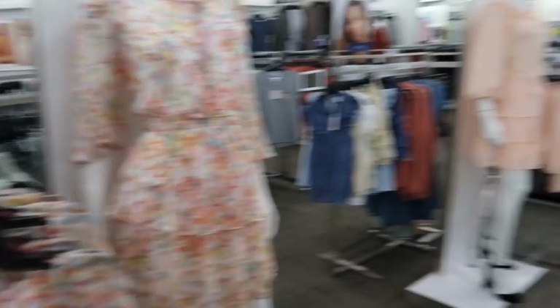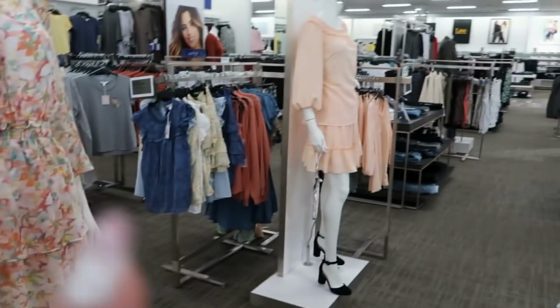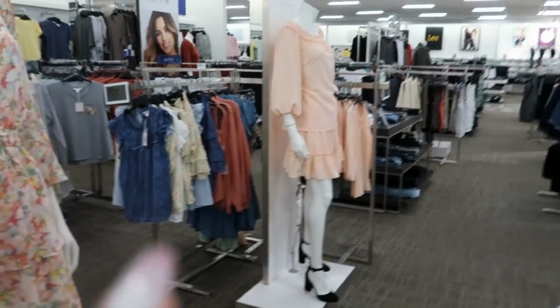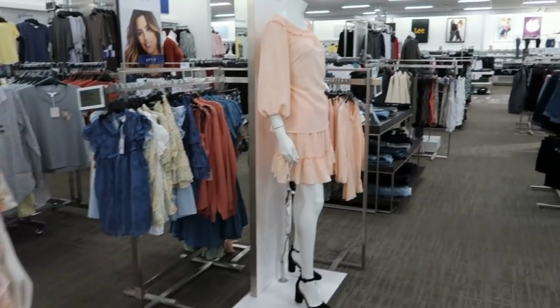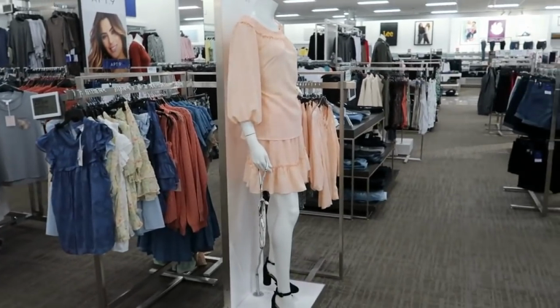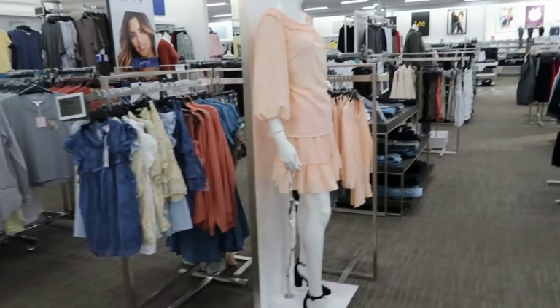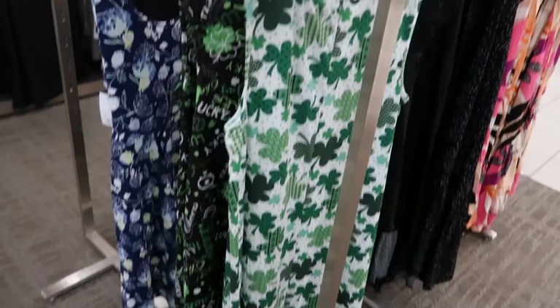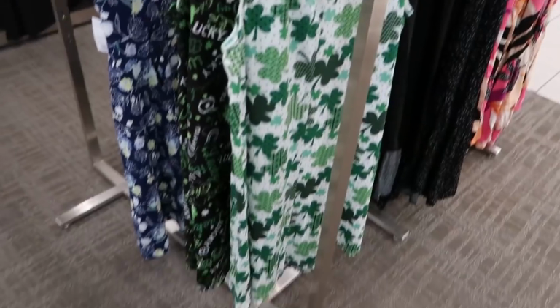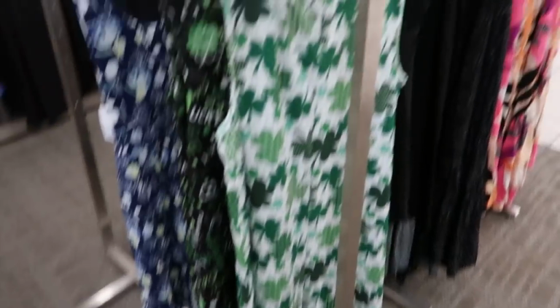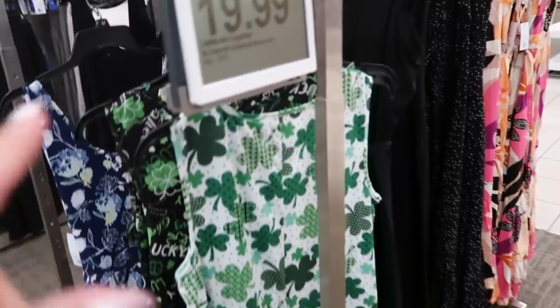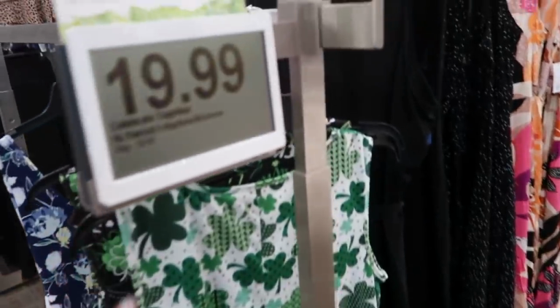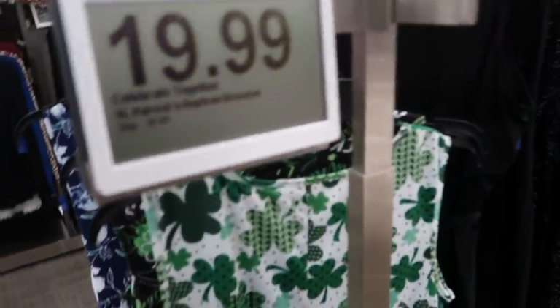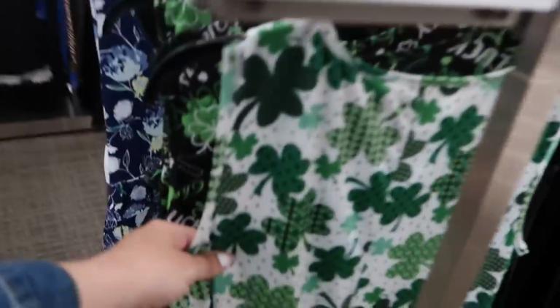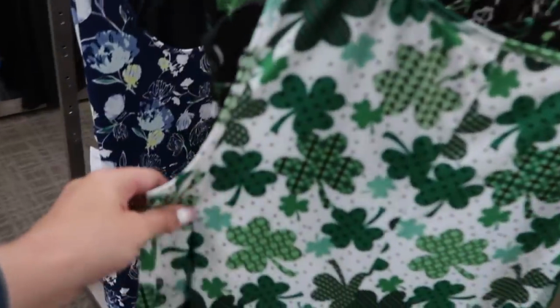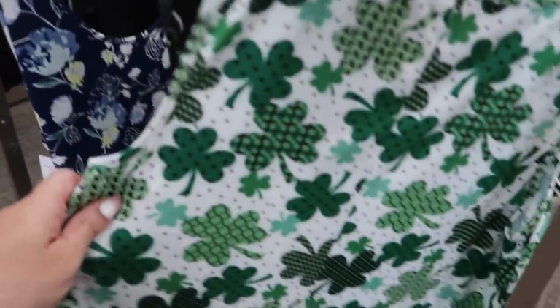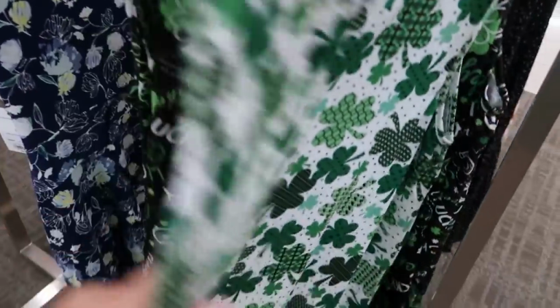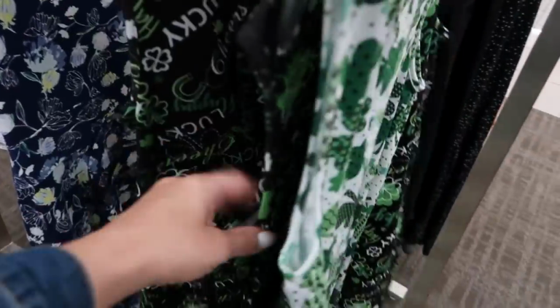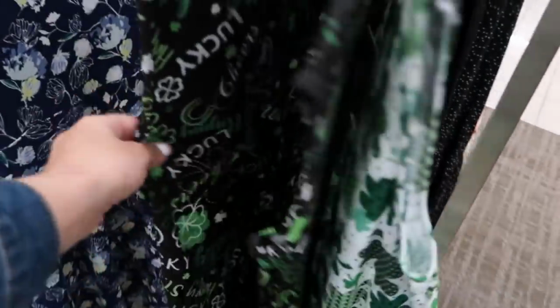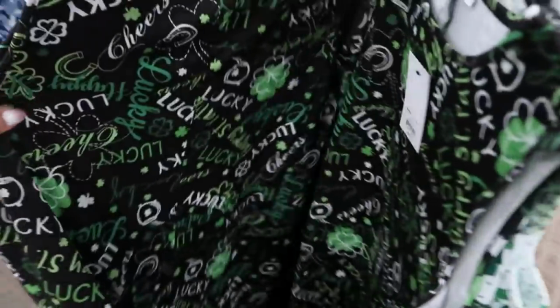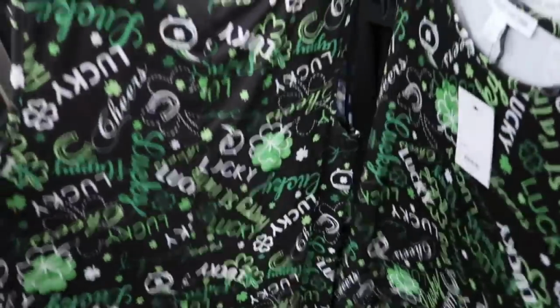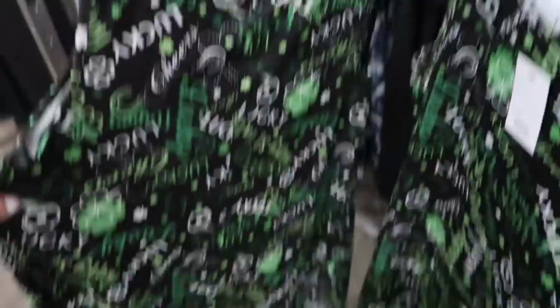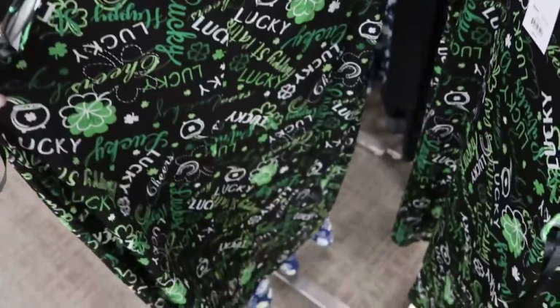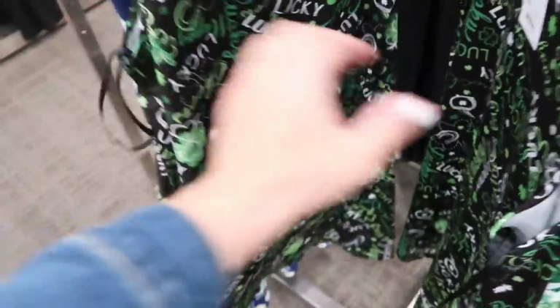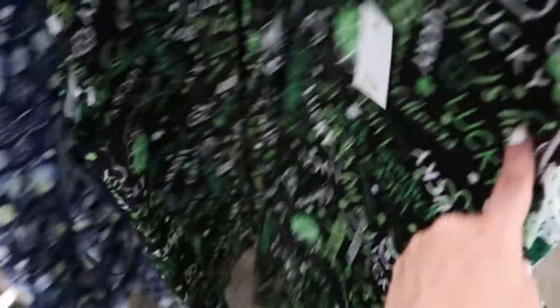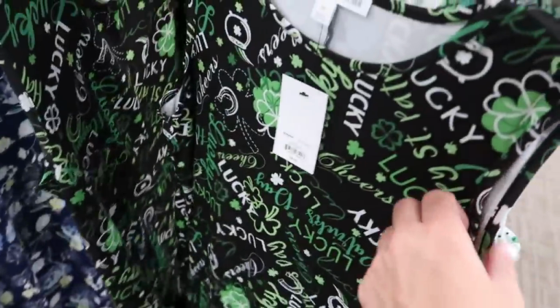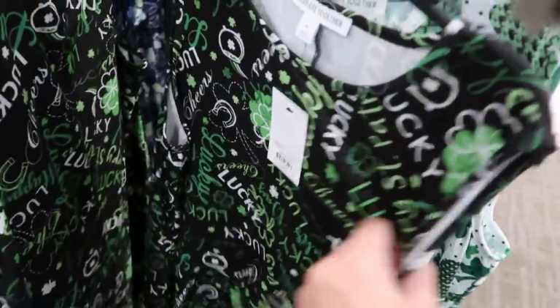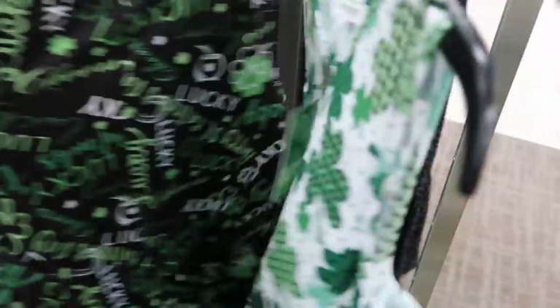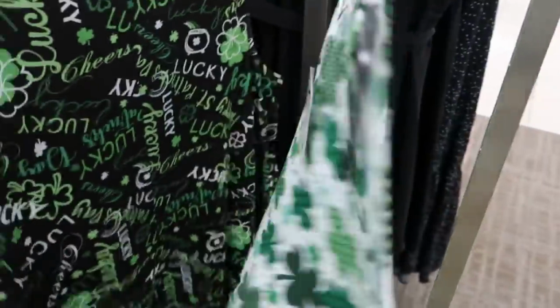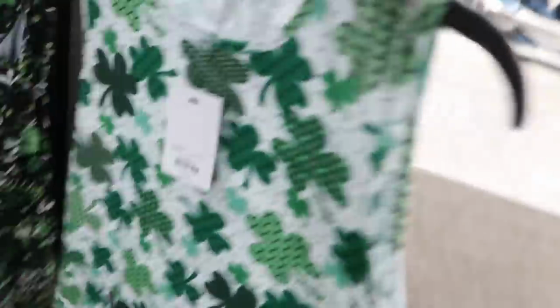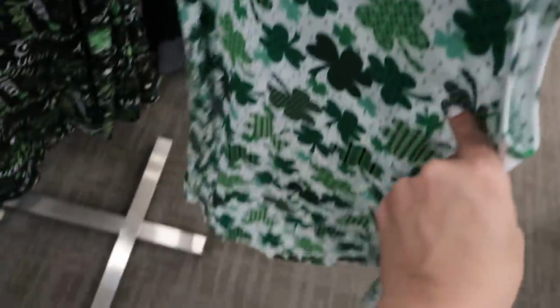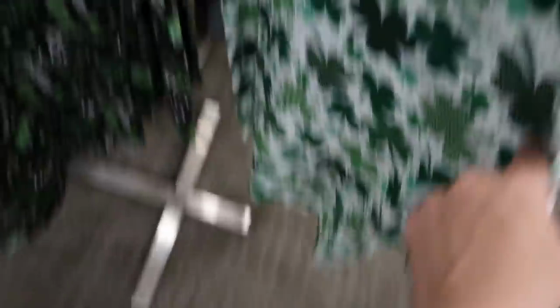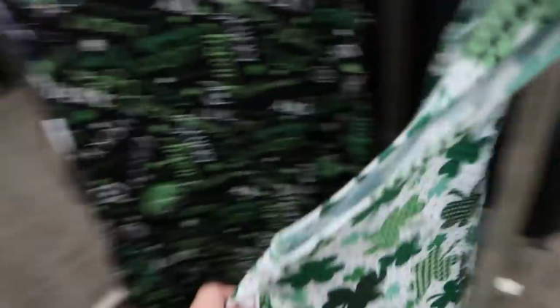They also have that orange outfit on the model. The Saint Patrick's Day dresses are $19.99 — there's a black one and one with shamrocks.